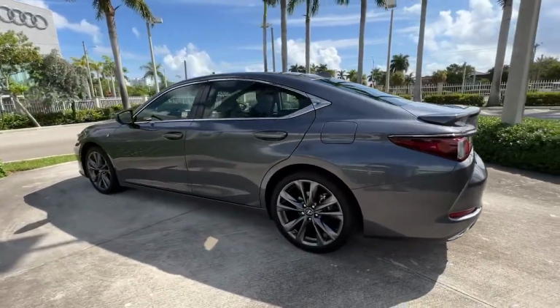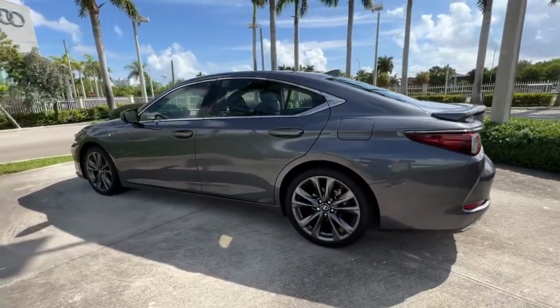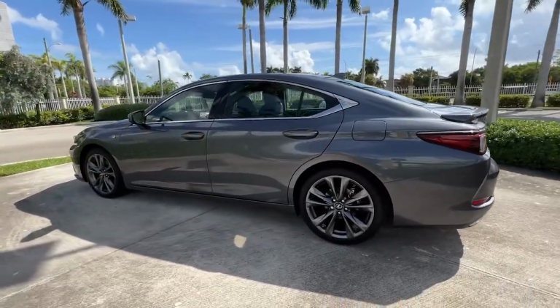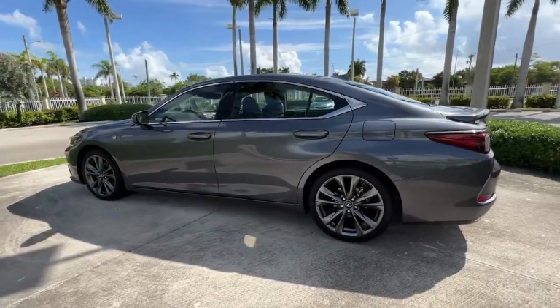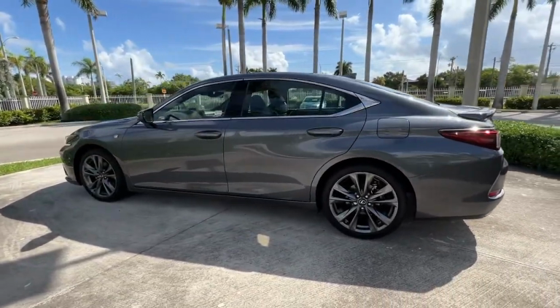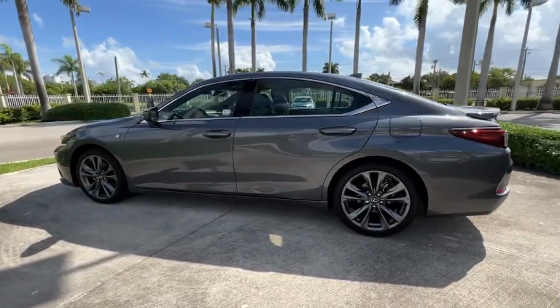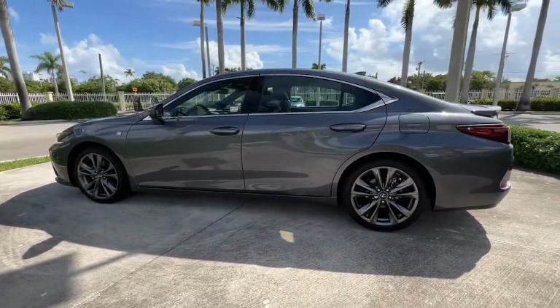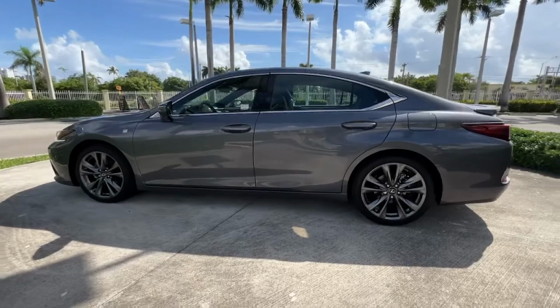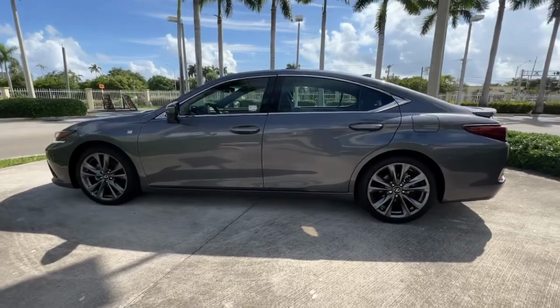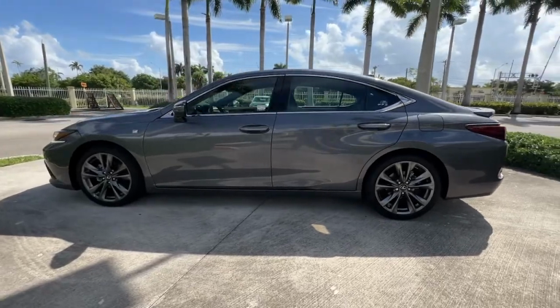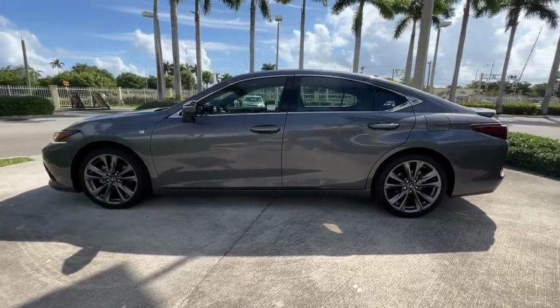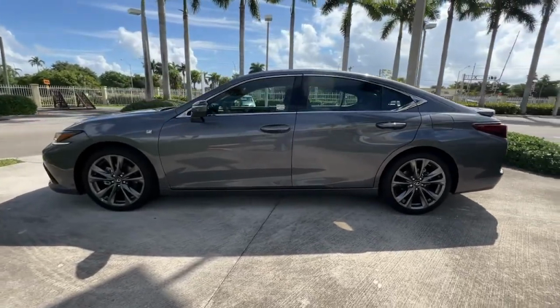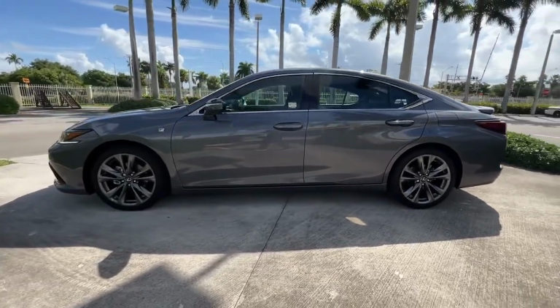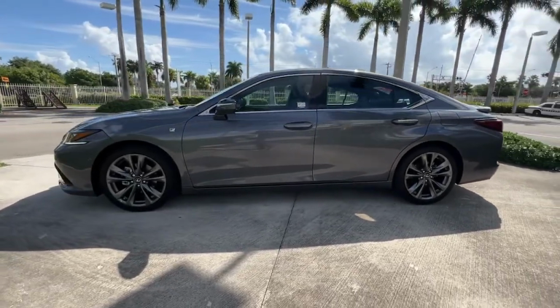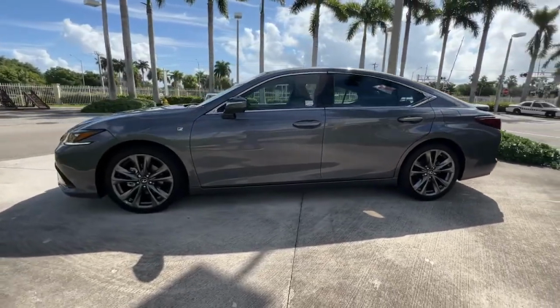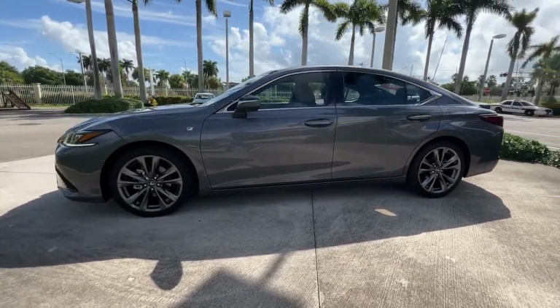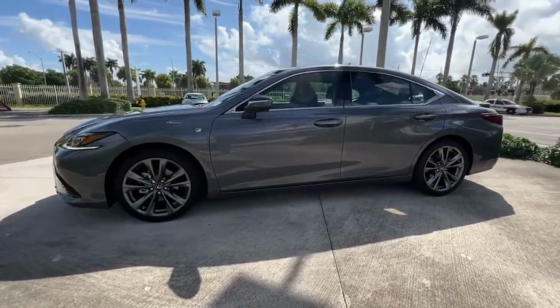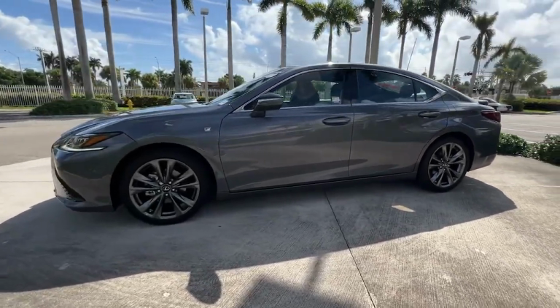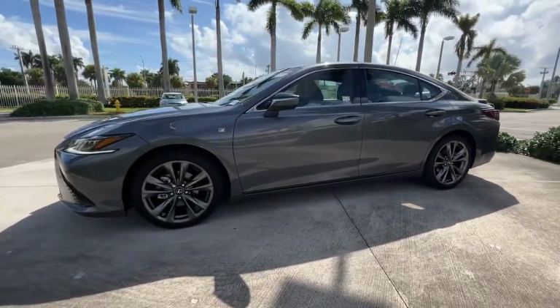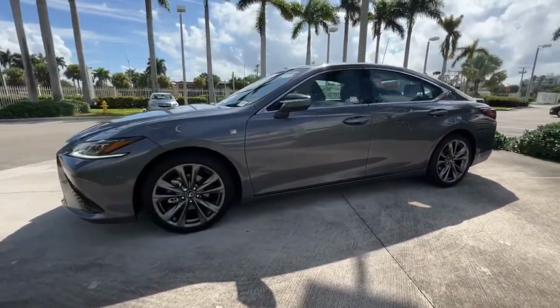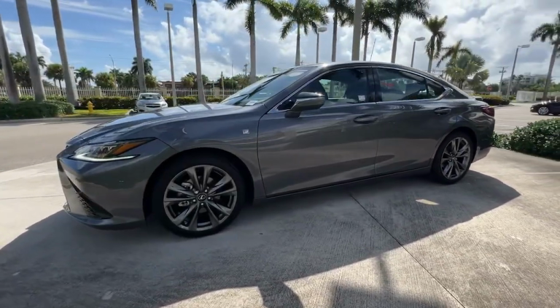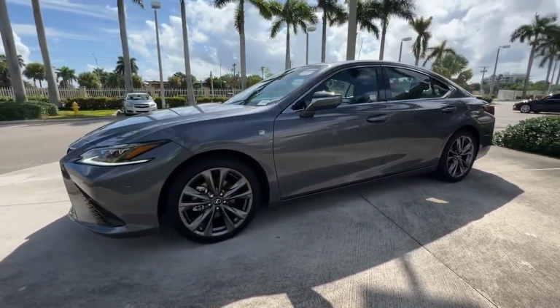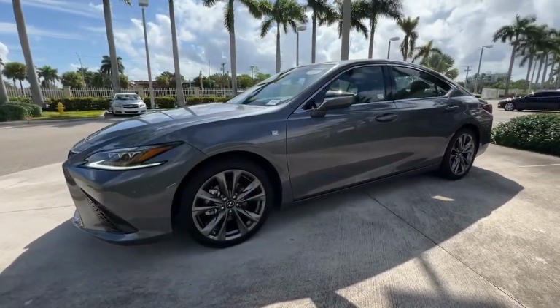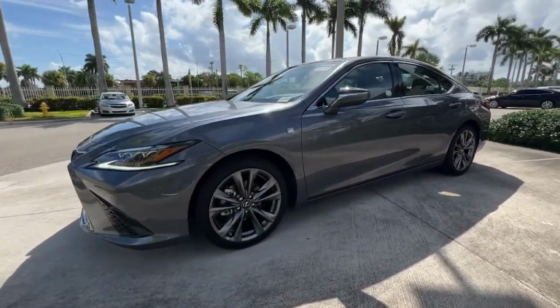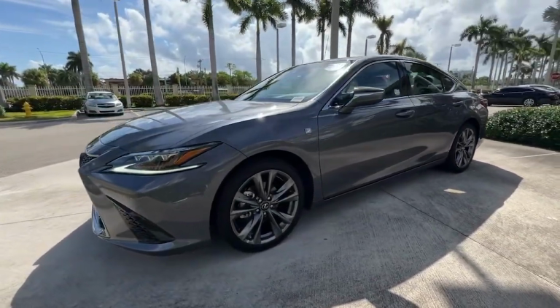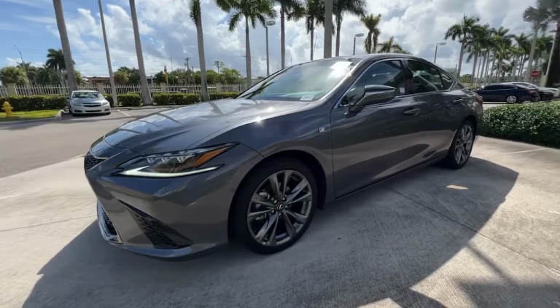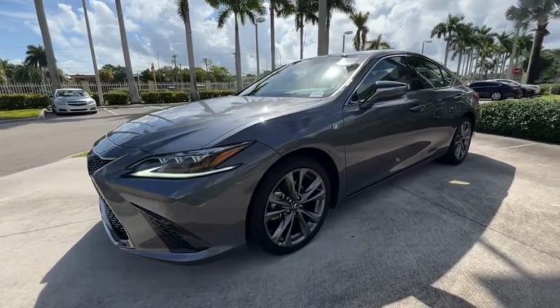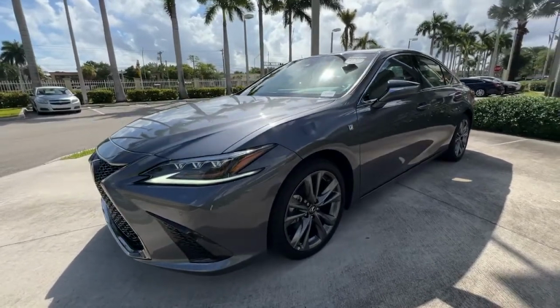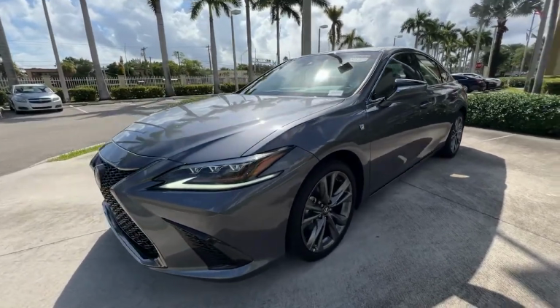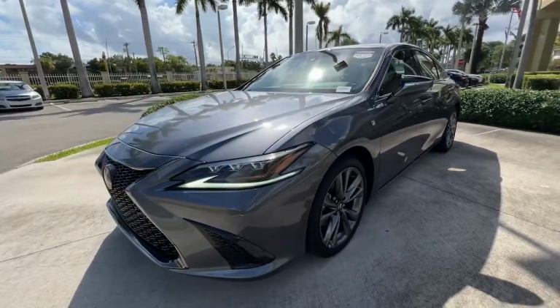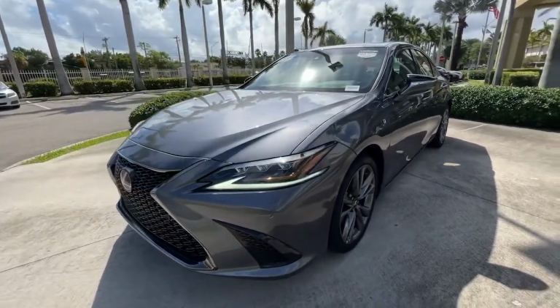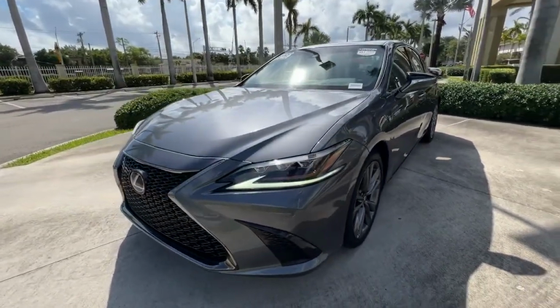Its plush comfort, advanced safety tech, and infotainment features make every journey pure pleasure. The following are some of this vehicle's highlighted options.